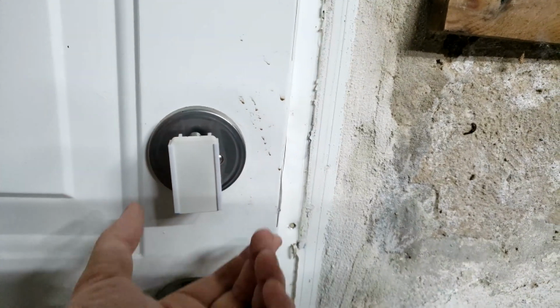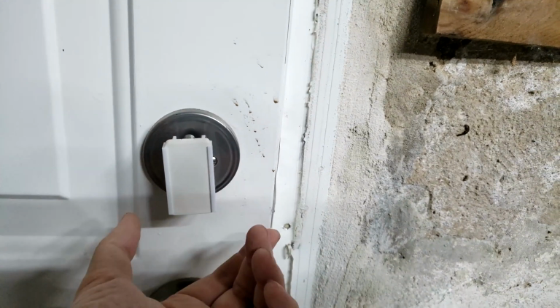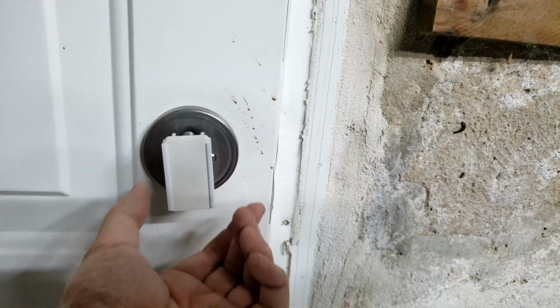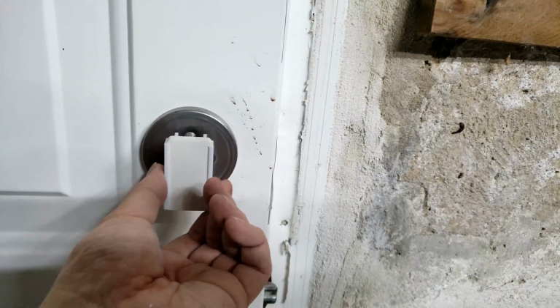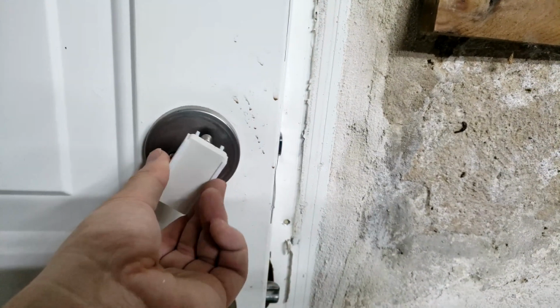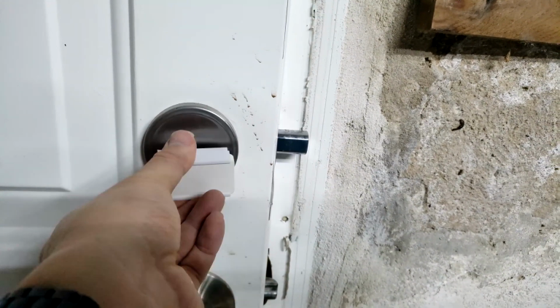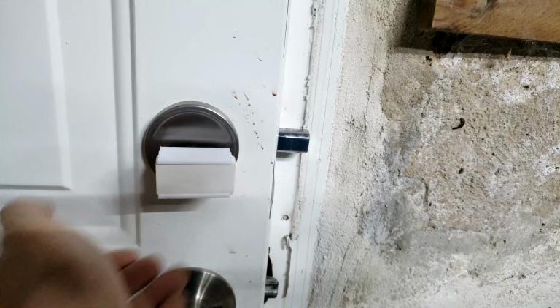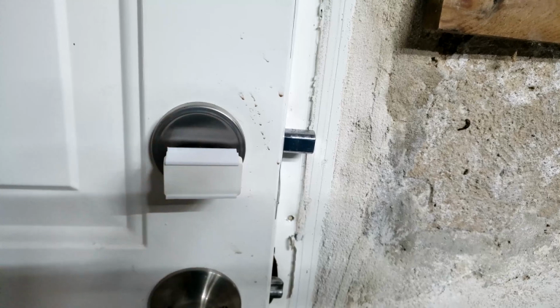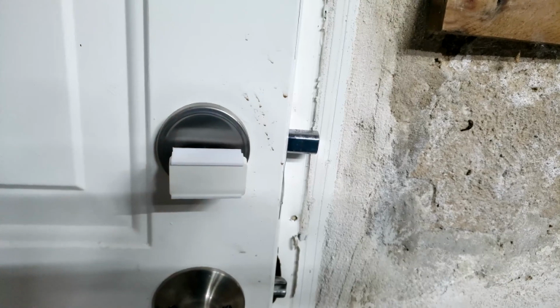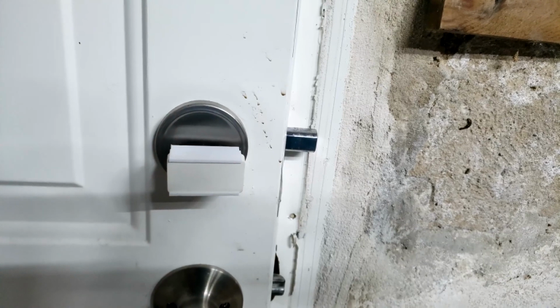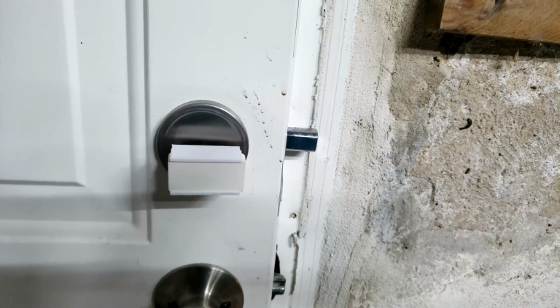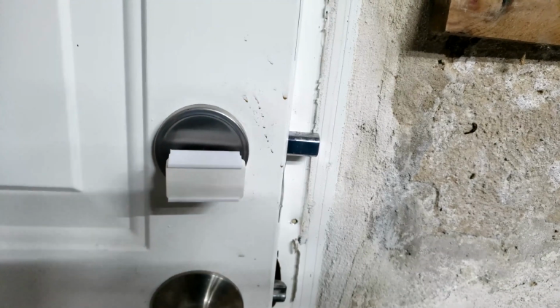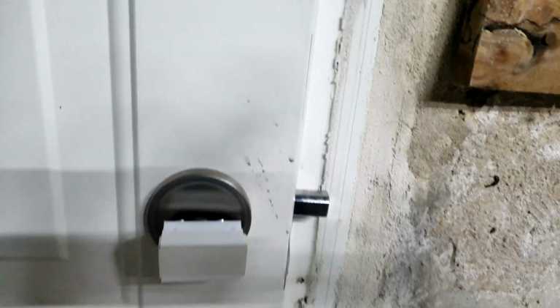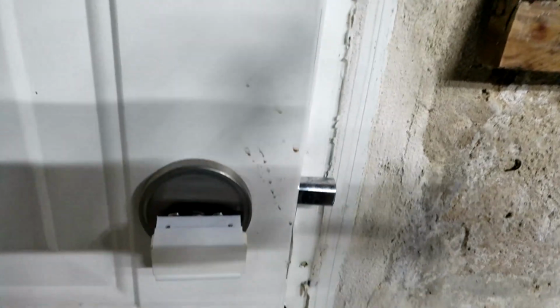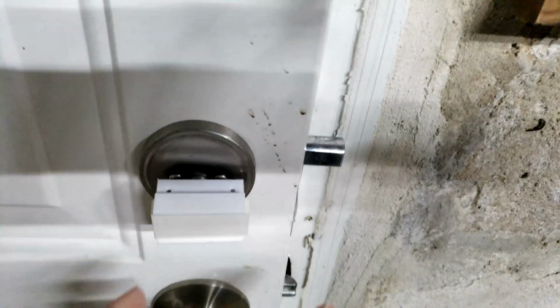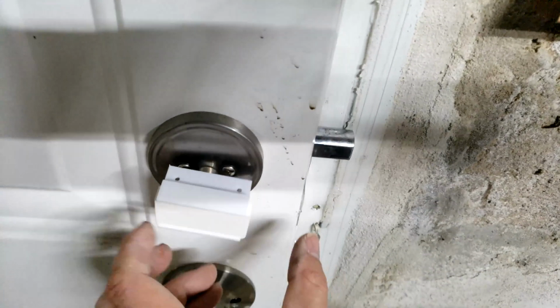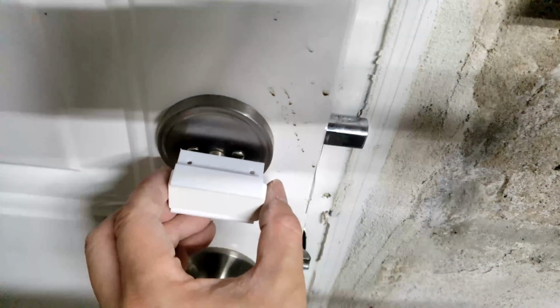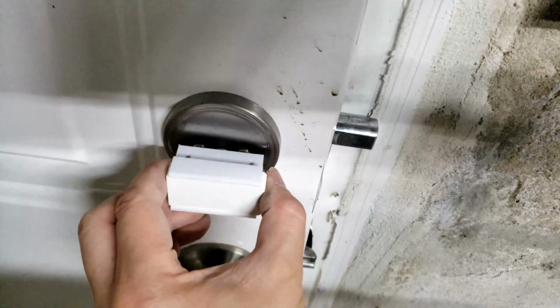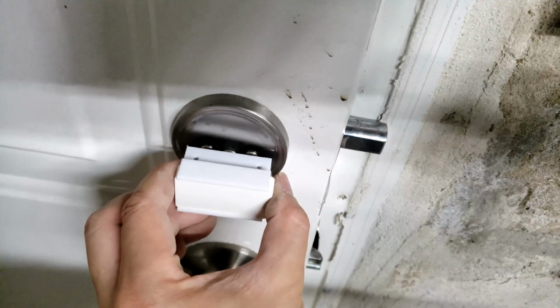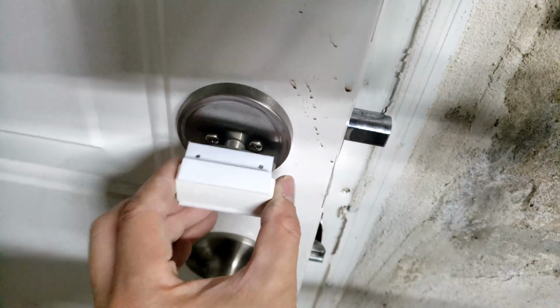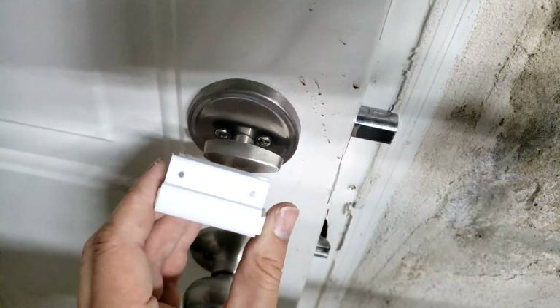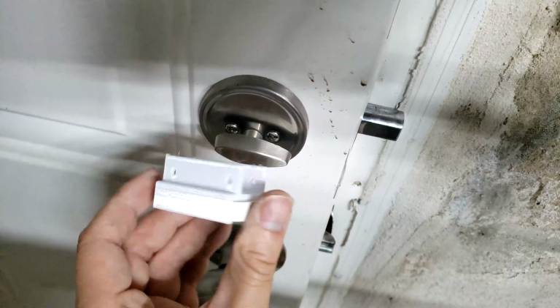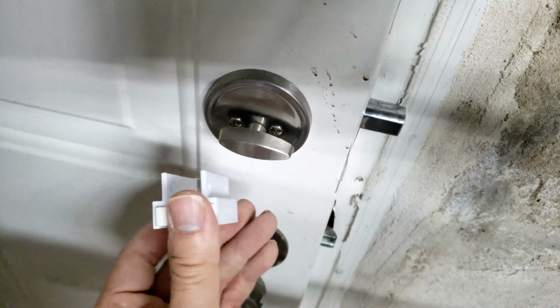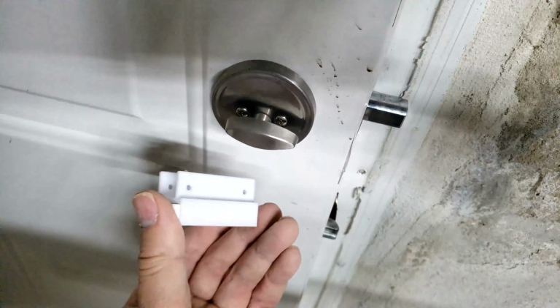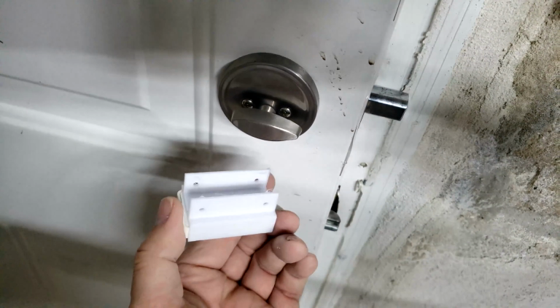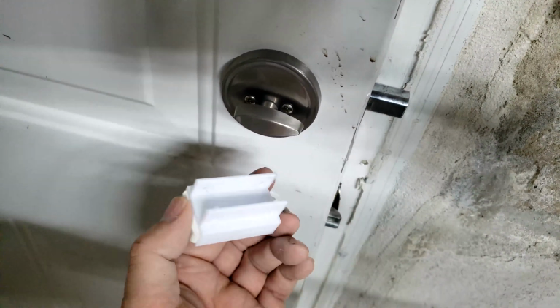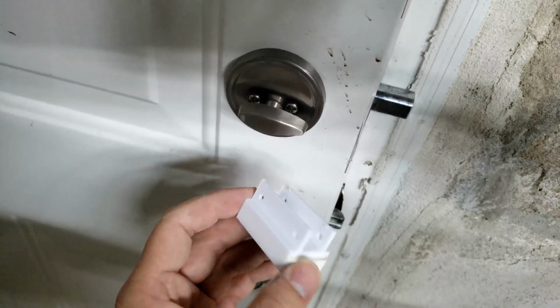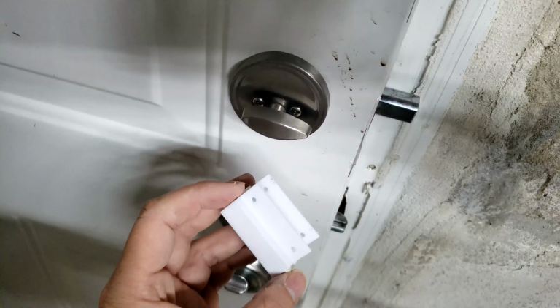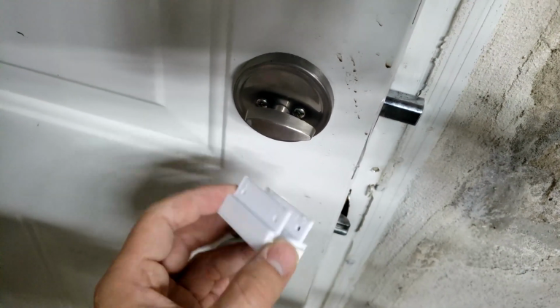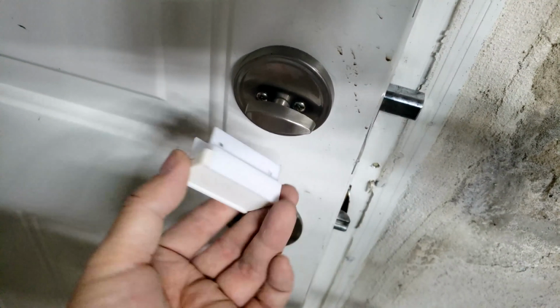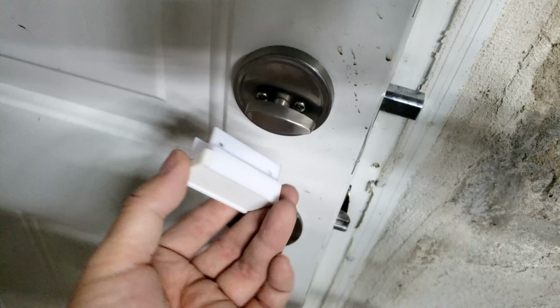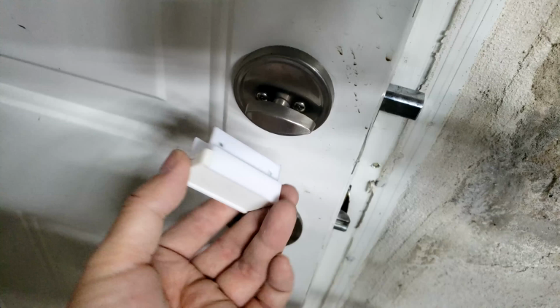There you go, you can see that it's blue blinking to let you know that it's tilted. It has an accelerometer built in as well, so that way you know if it's being jolted or not, and that's very important to know whether my lock is being tampered with or not.